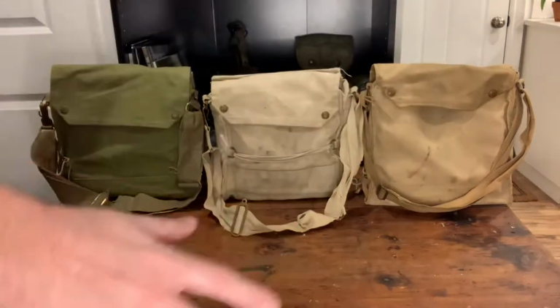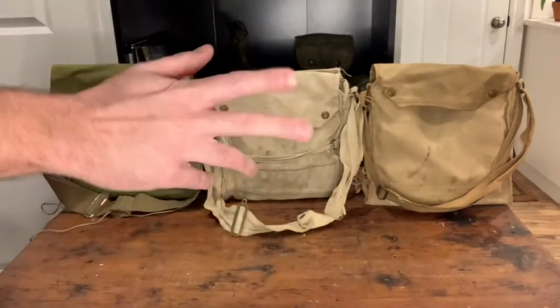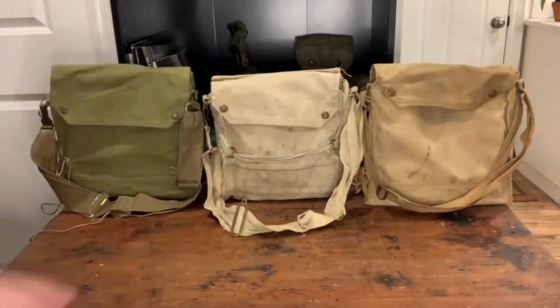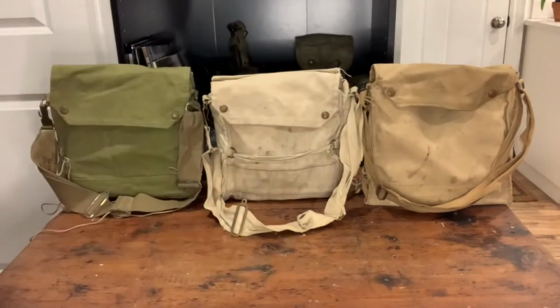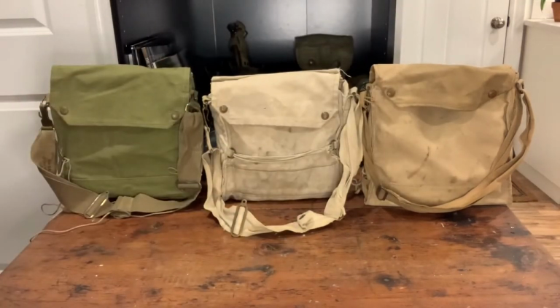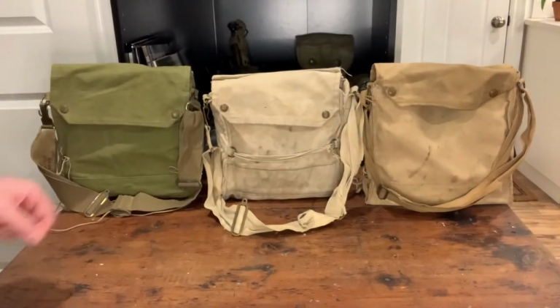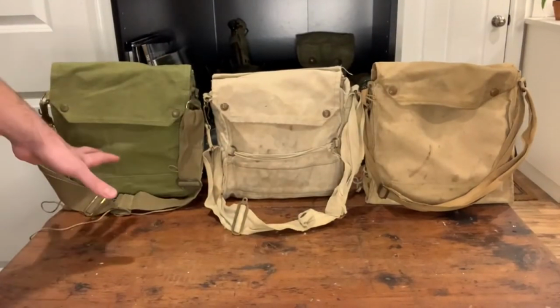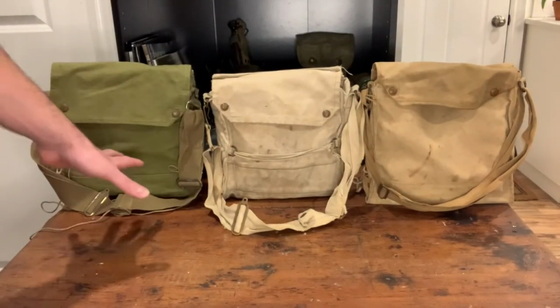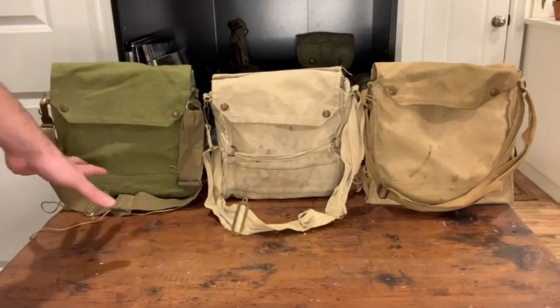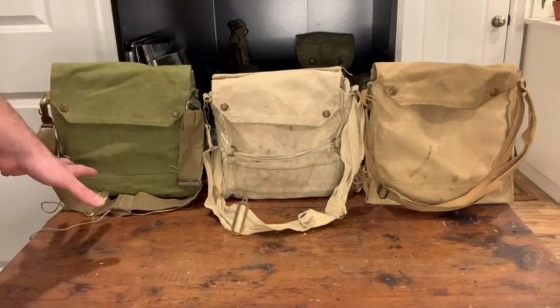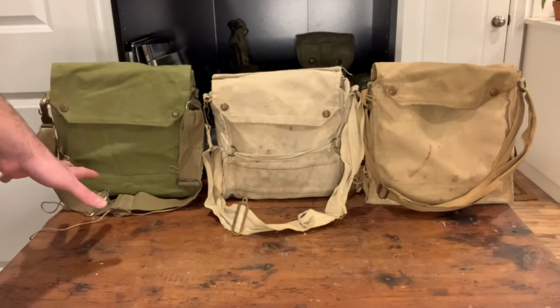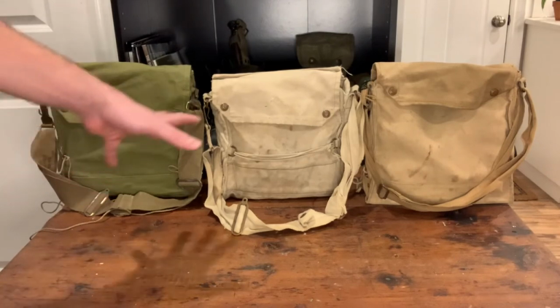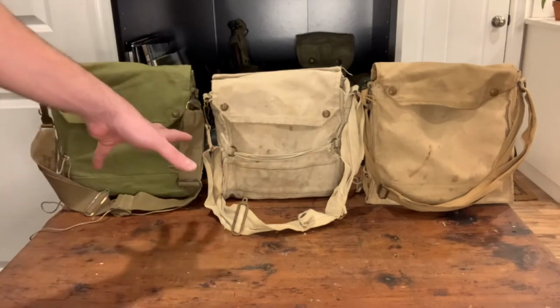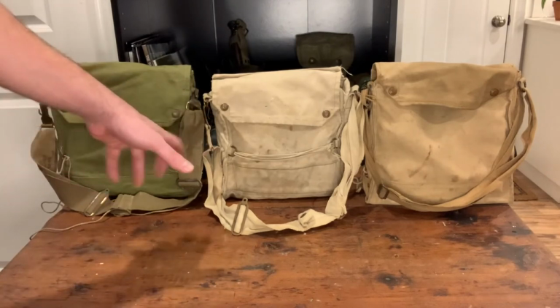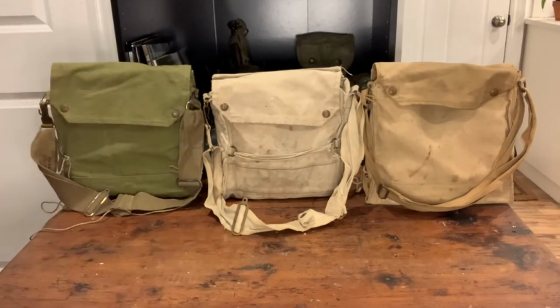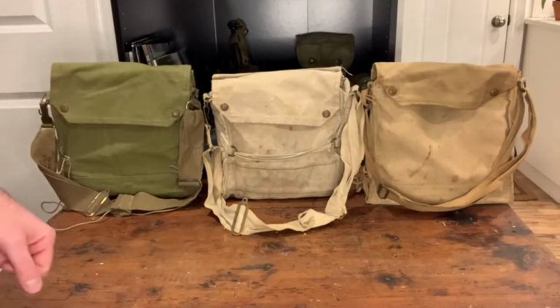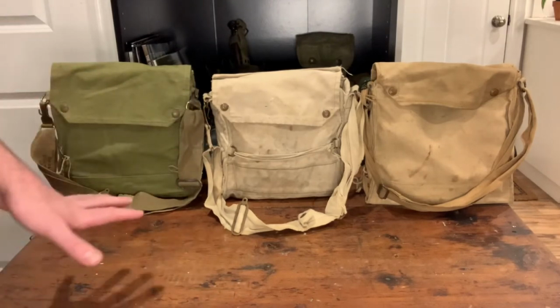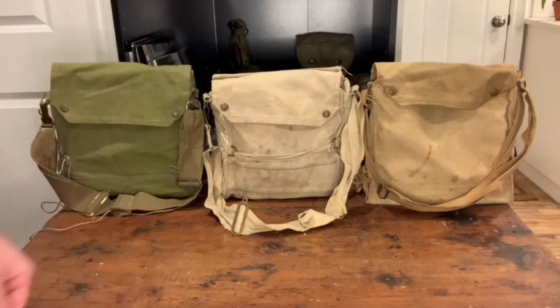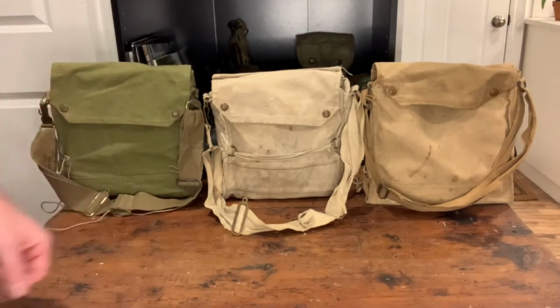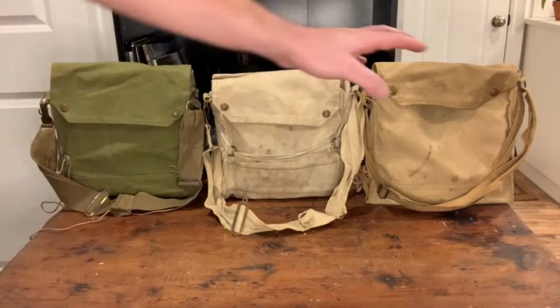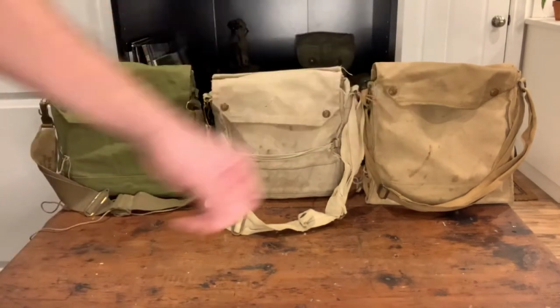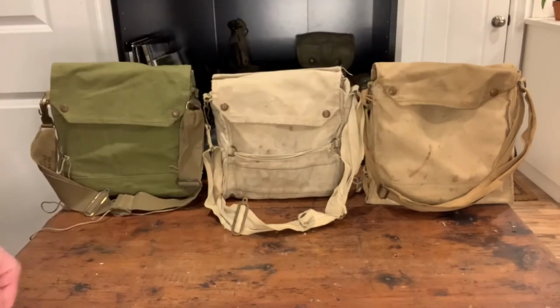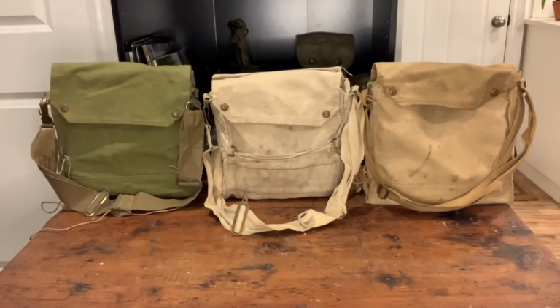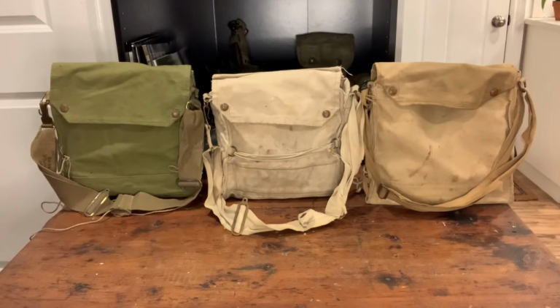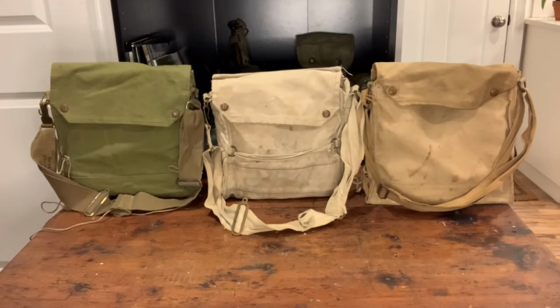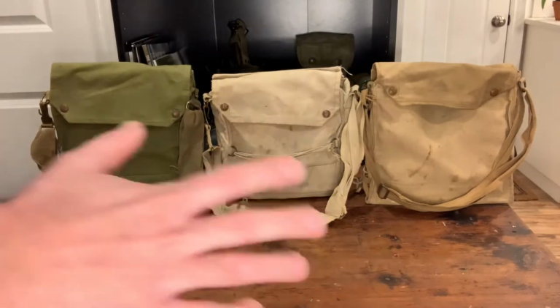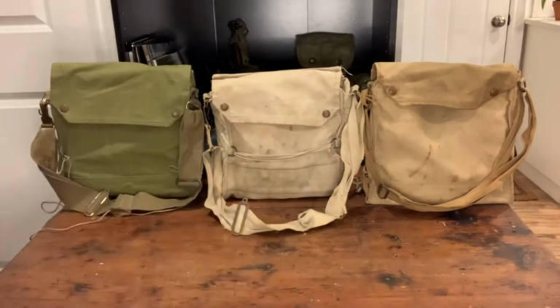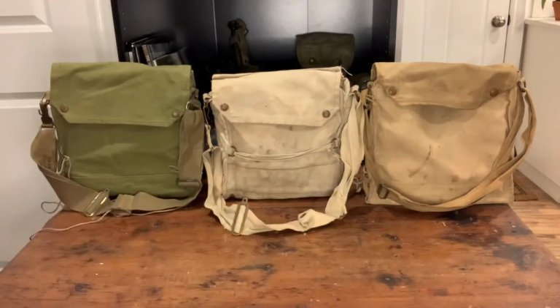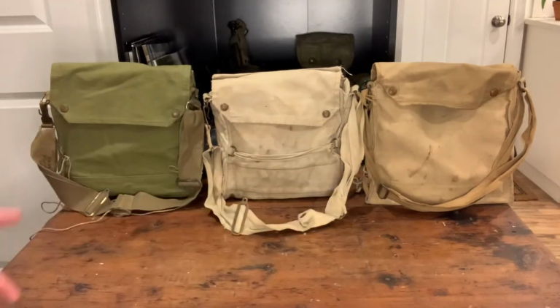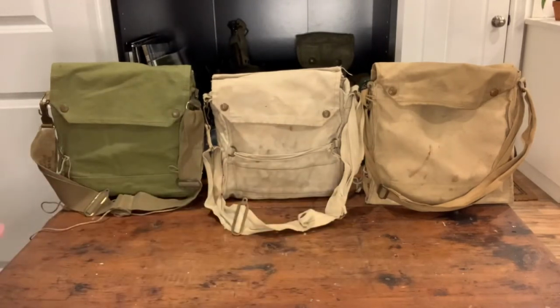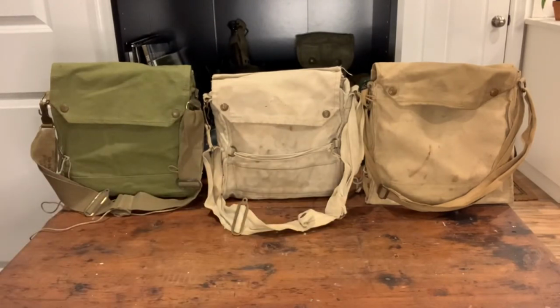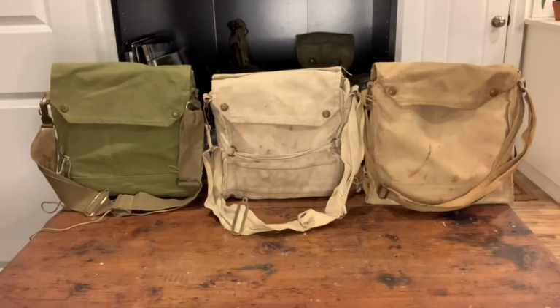How's it going guys? Bloody Vintage here. I just wanted to show you the MK-6 gas mask bag Haversack as well as the MK-7 and some of the key differences to look for for your early war impression.